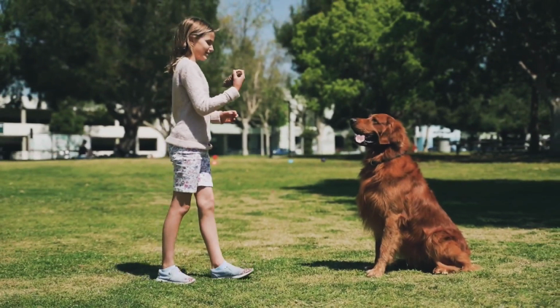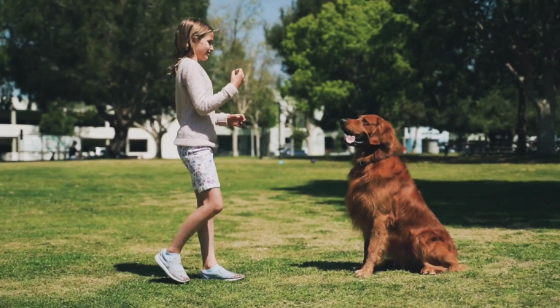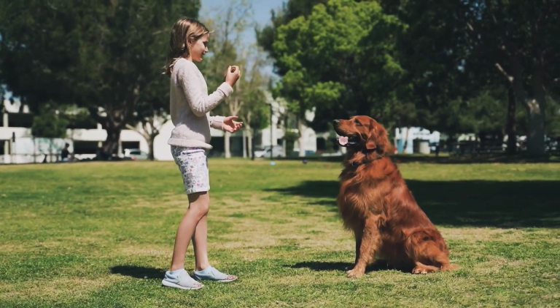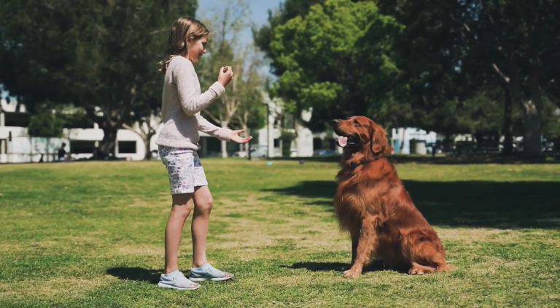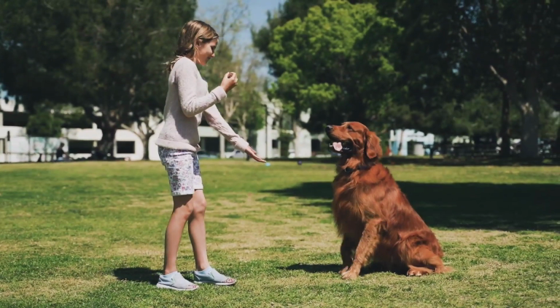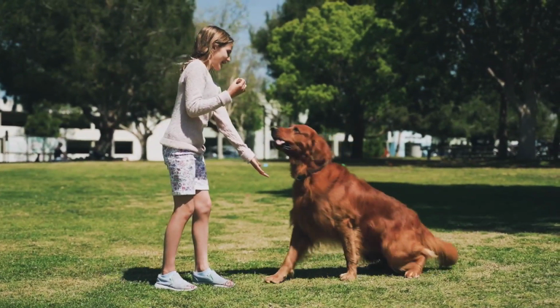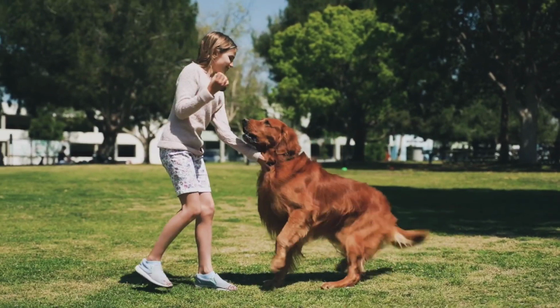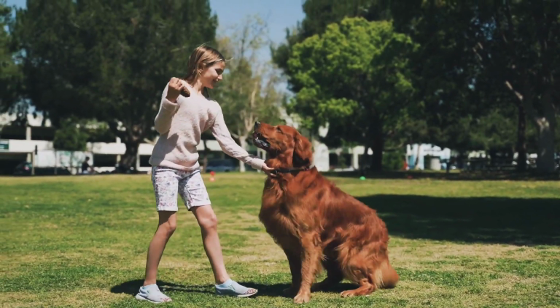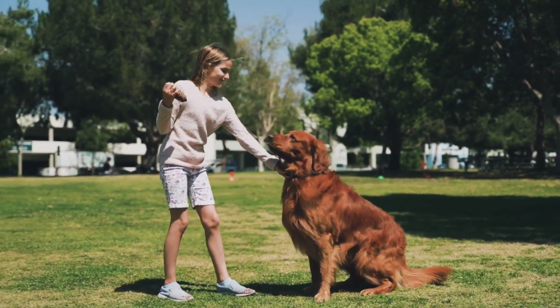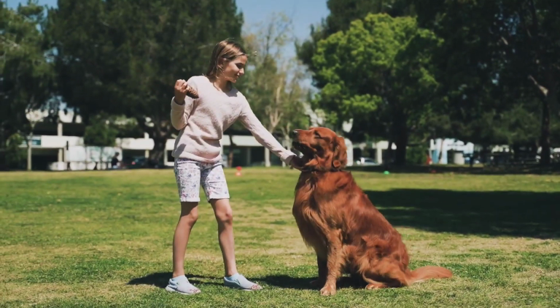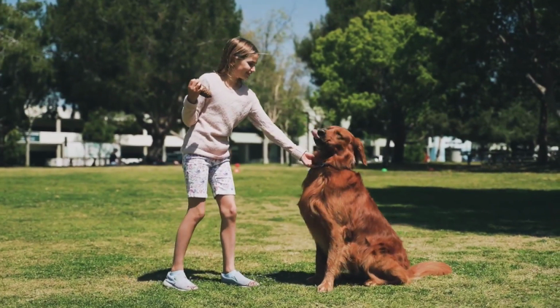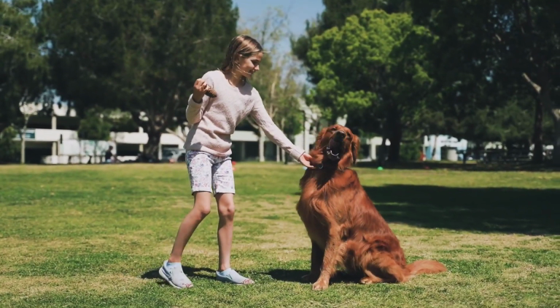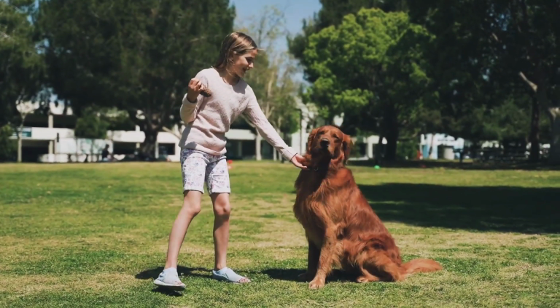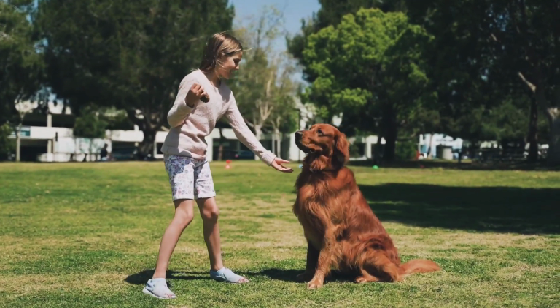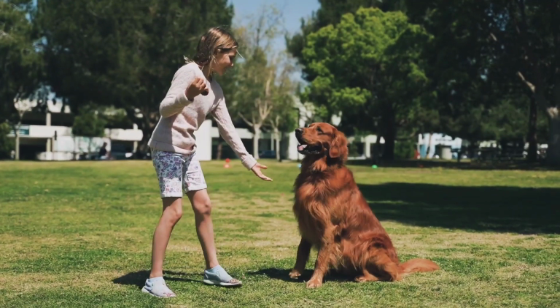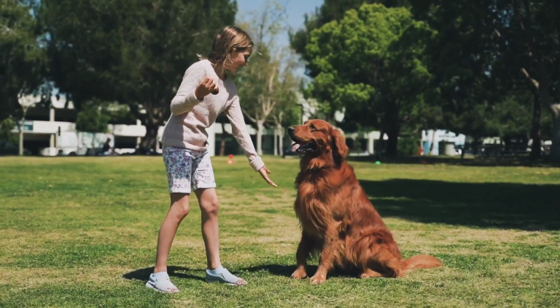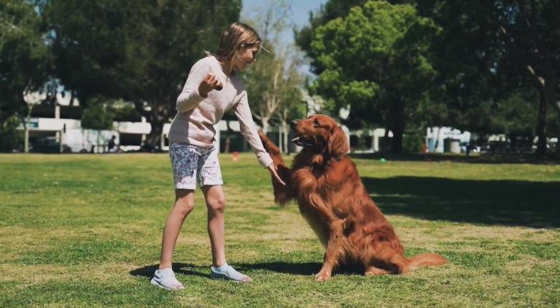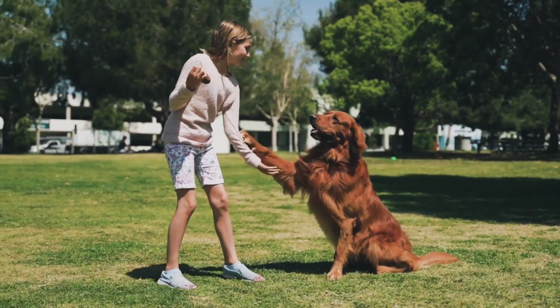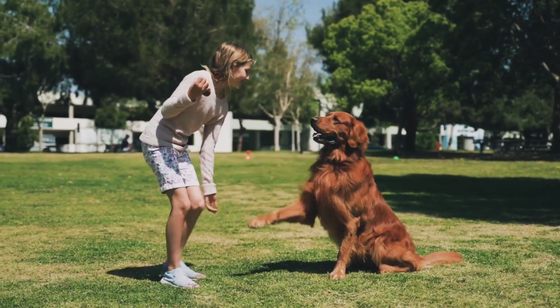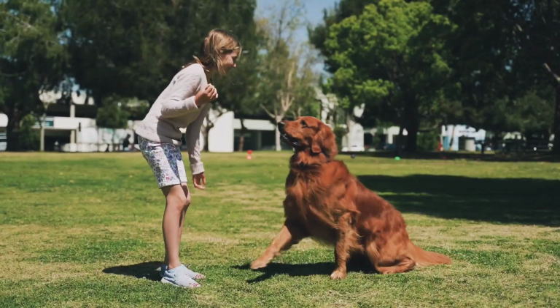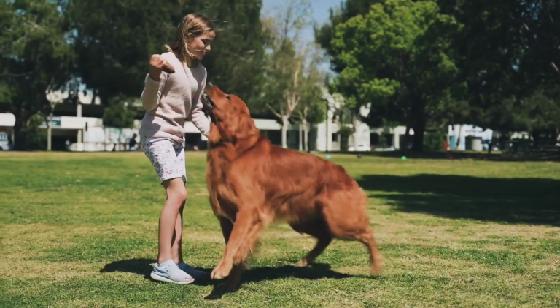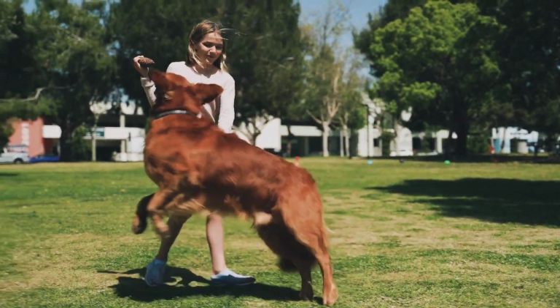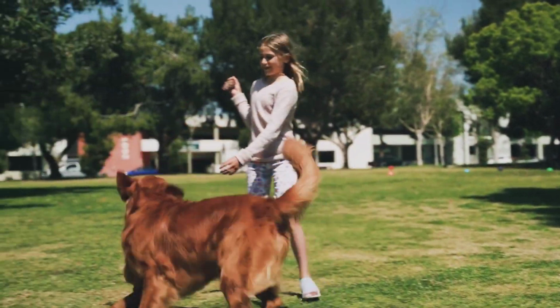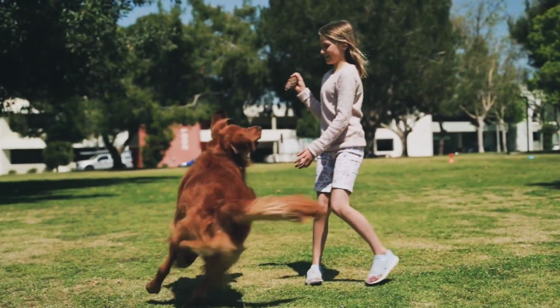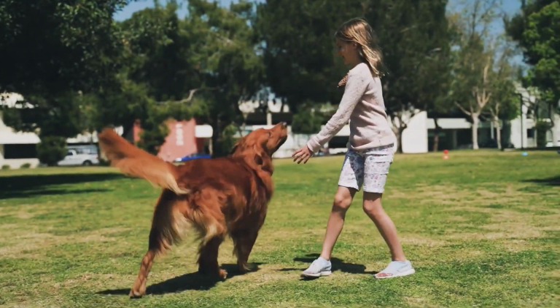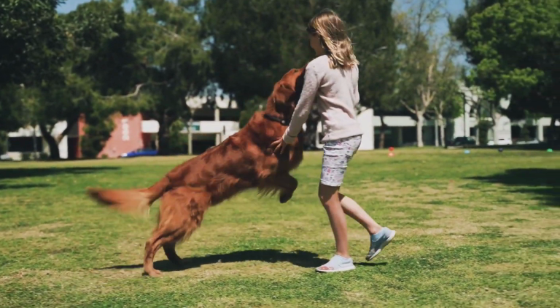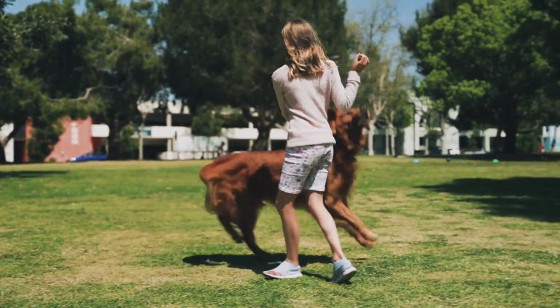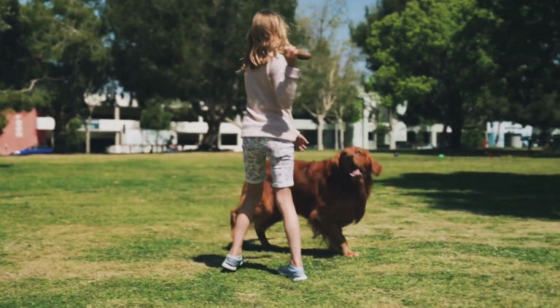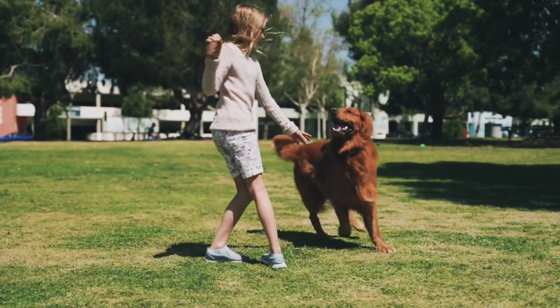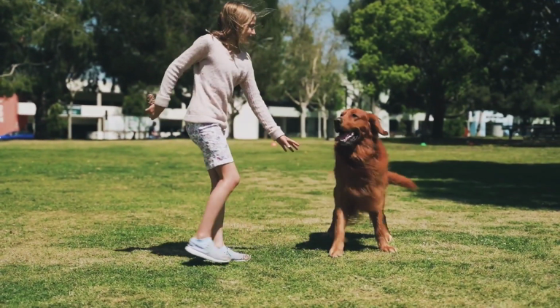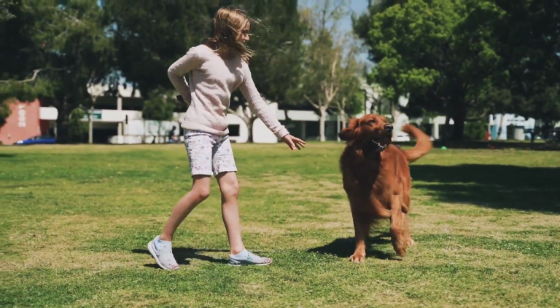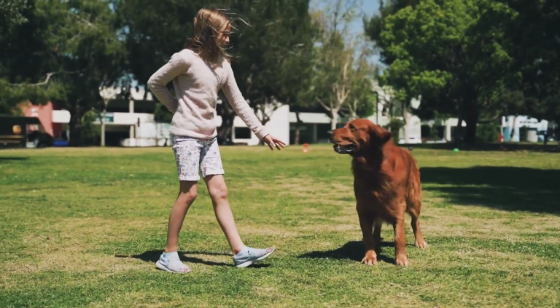Ten: be creative. Dogs love to learn new things, so don't be afraid to get creative with your training. Try teaching your dog to fetch a specific item, do a dance routine, or even play hide and seek.